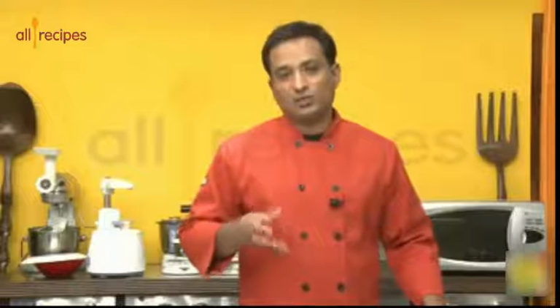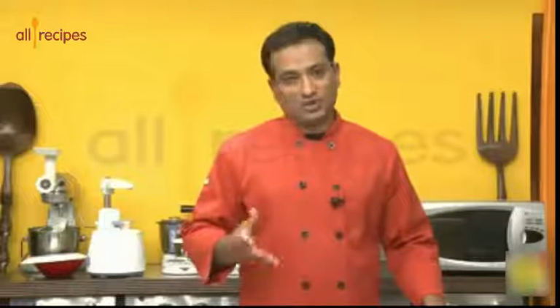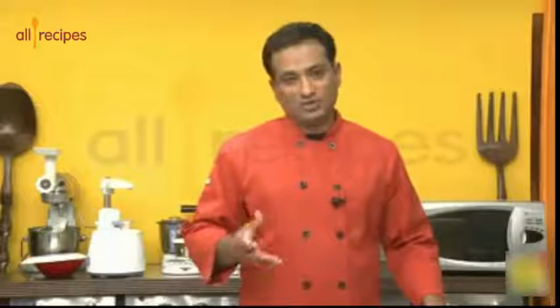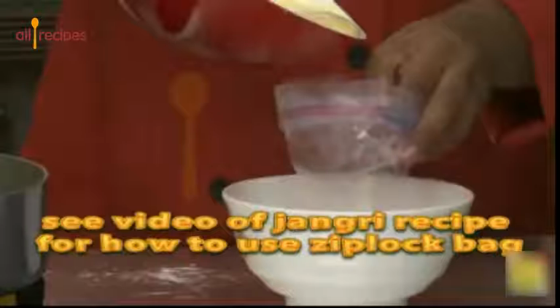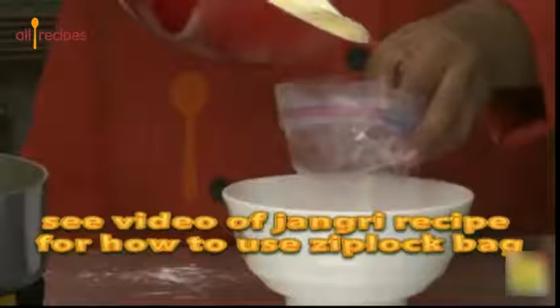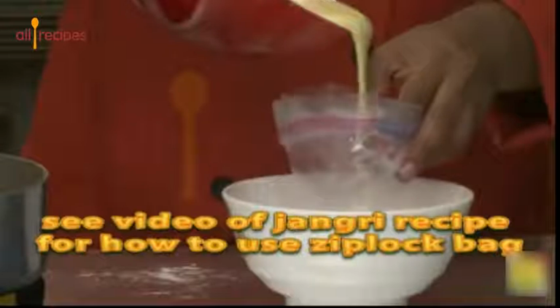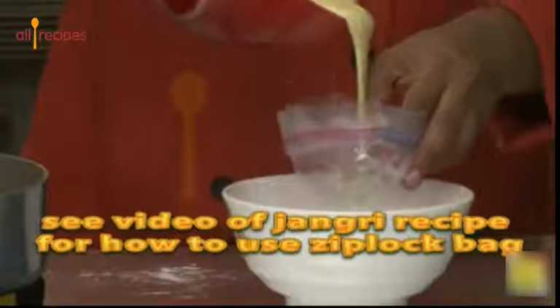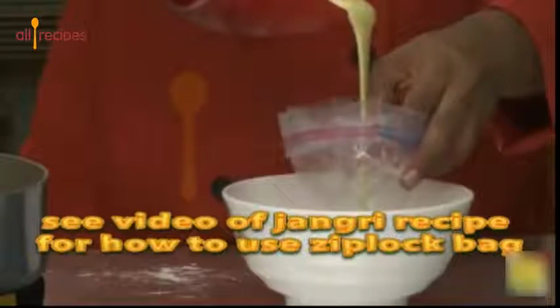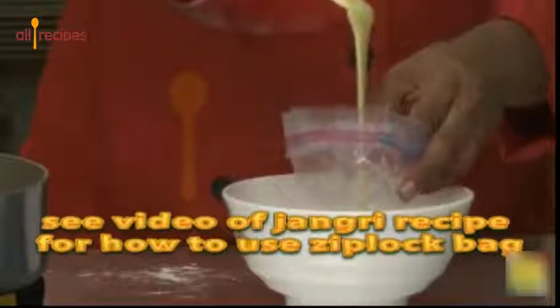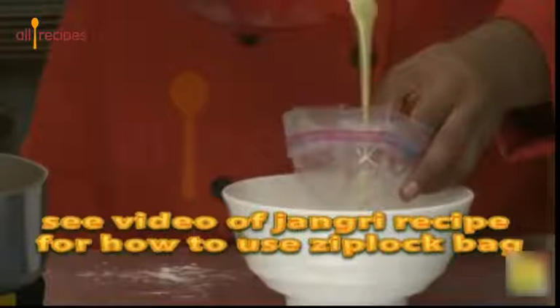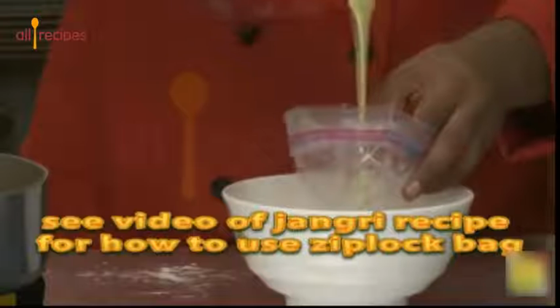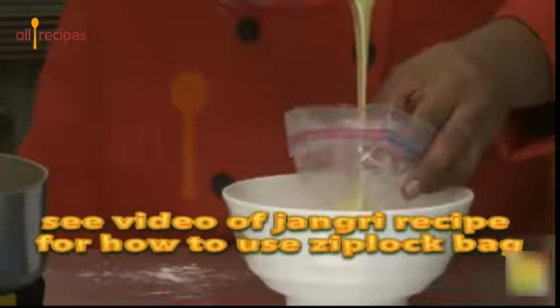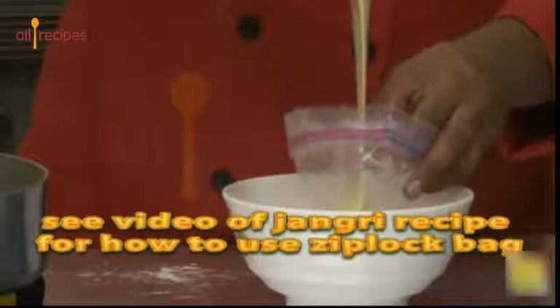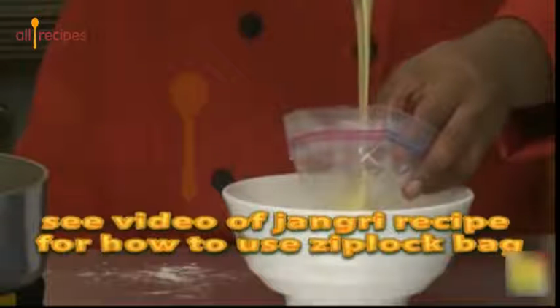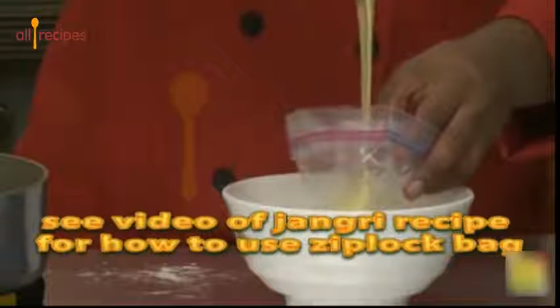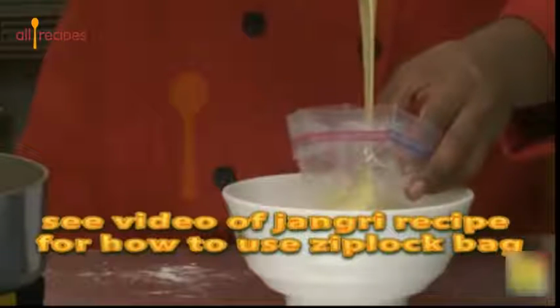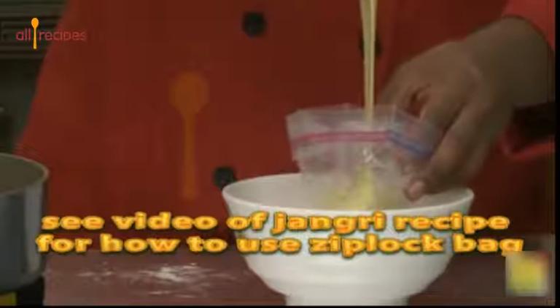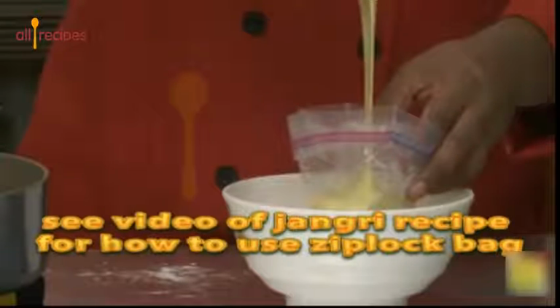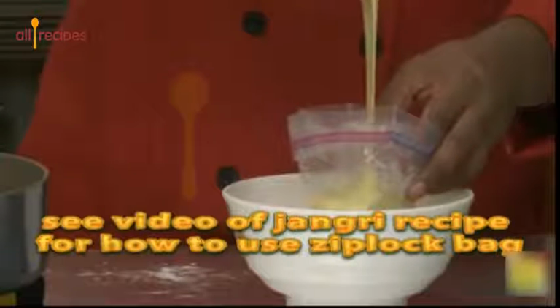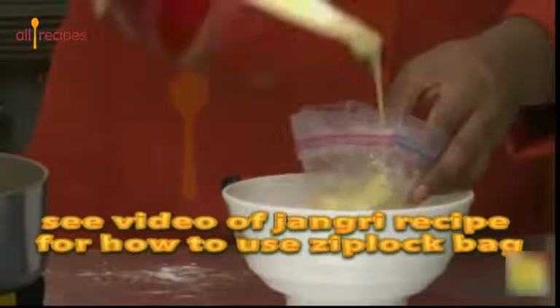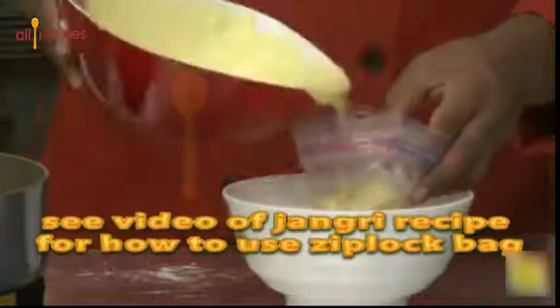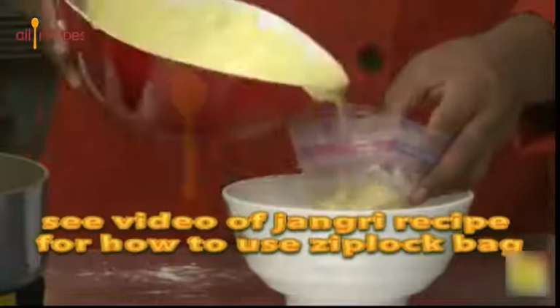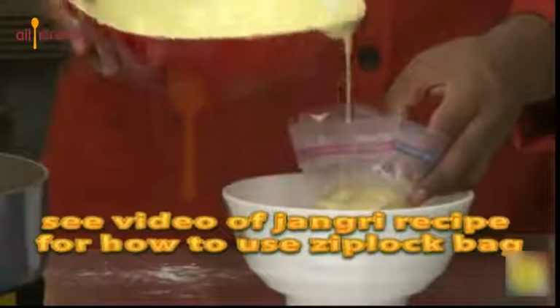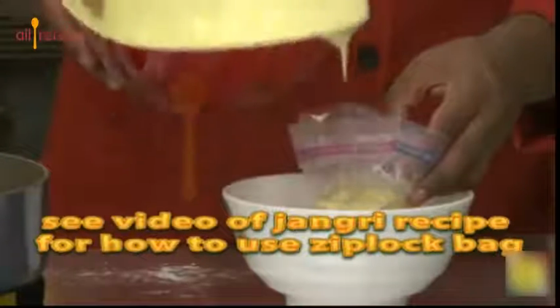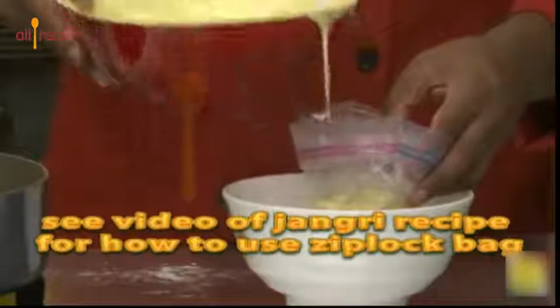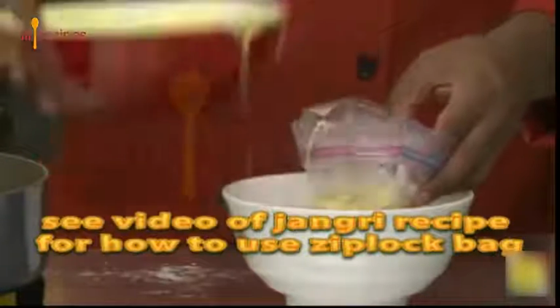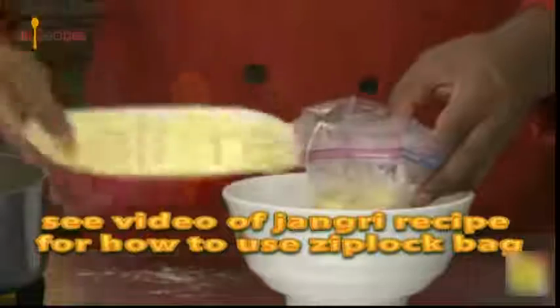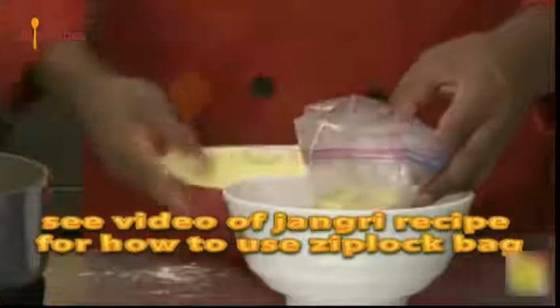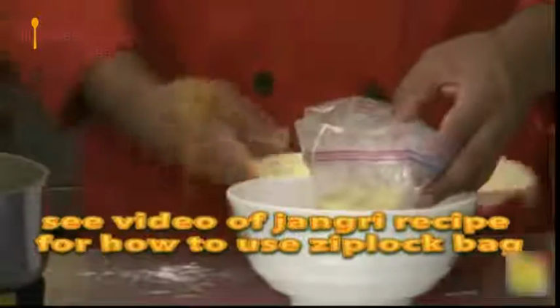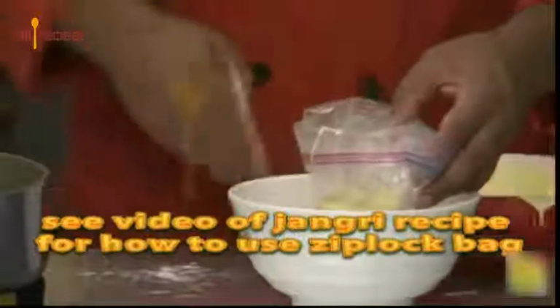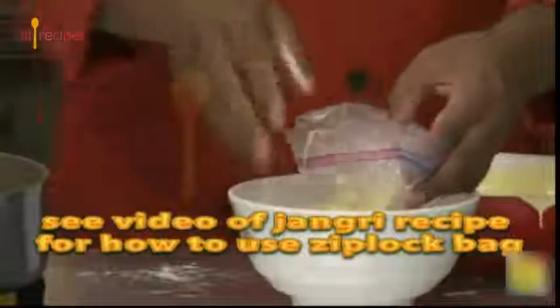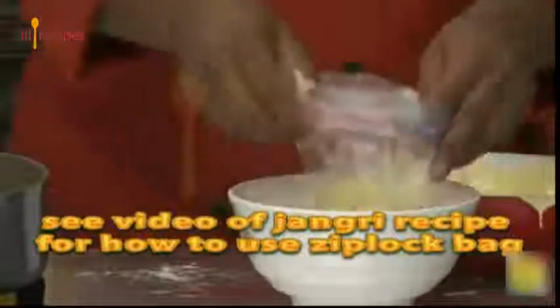You can use a ziploc bag as I did. In fact, you should see my video on how to make jangri, where I showed how to make a nice hole in your ziploc bag.